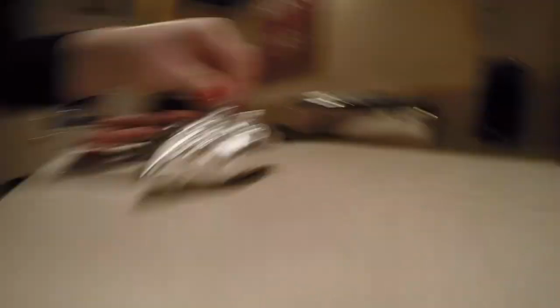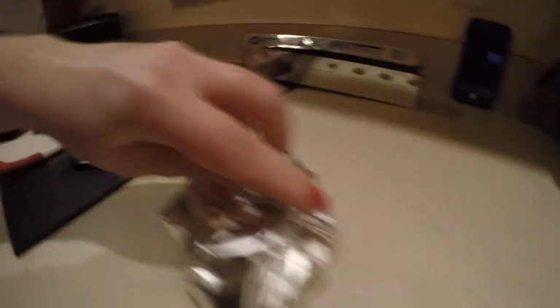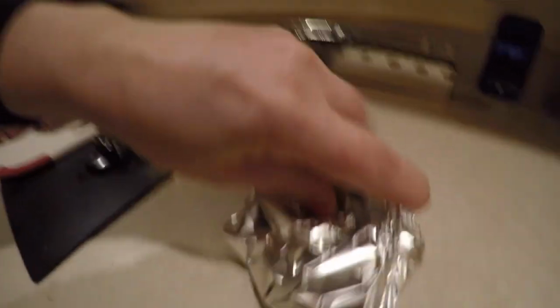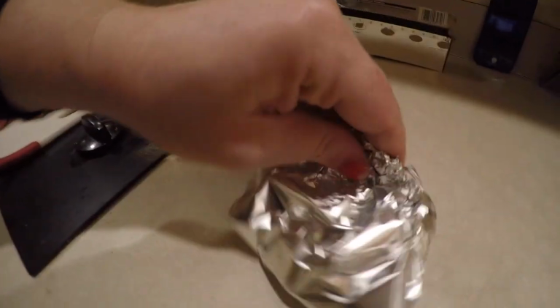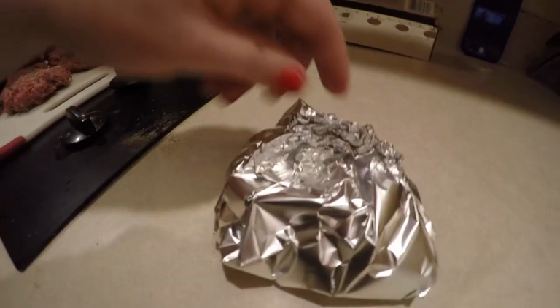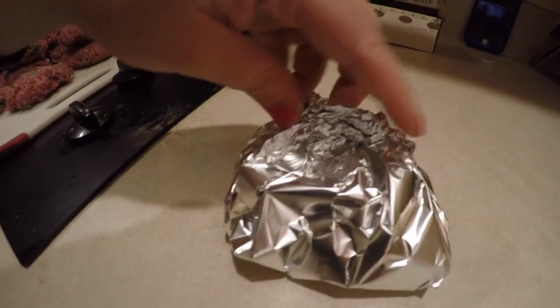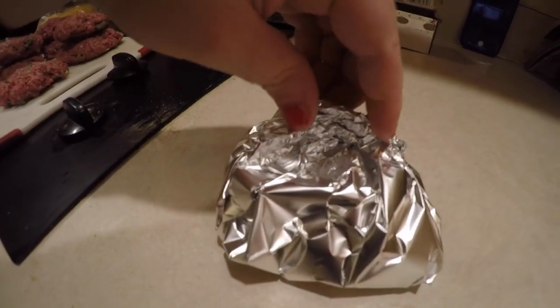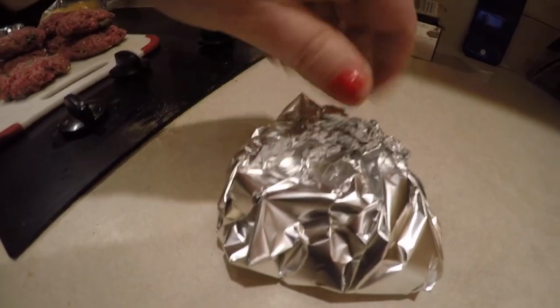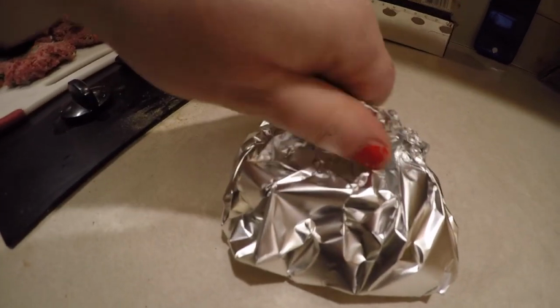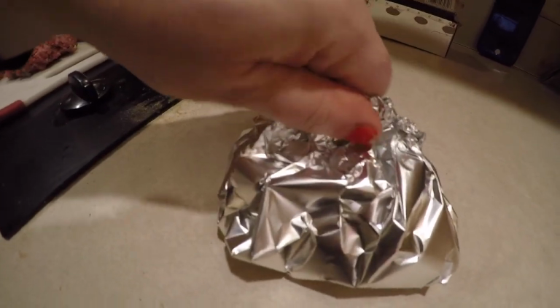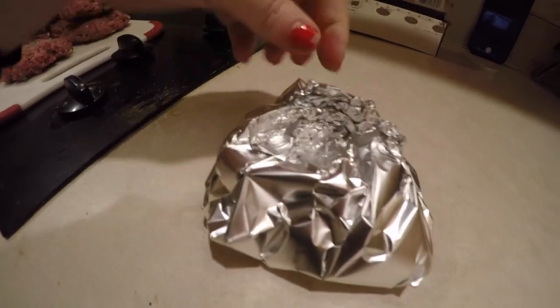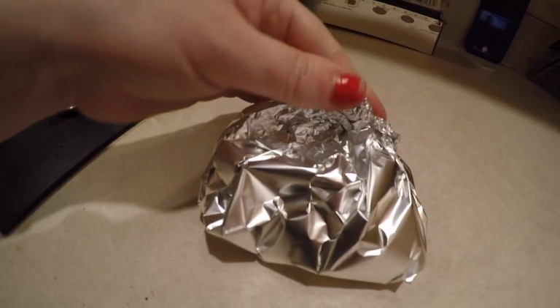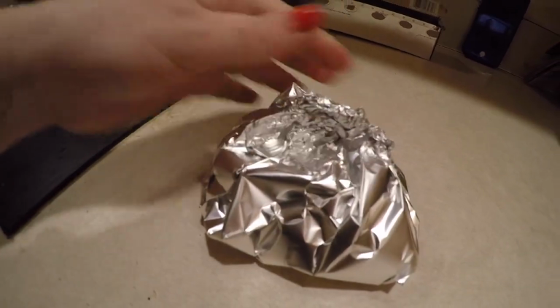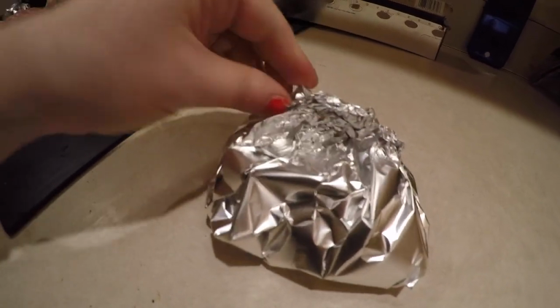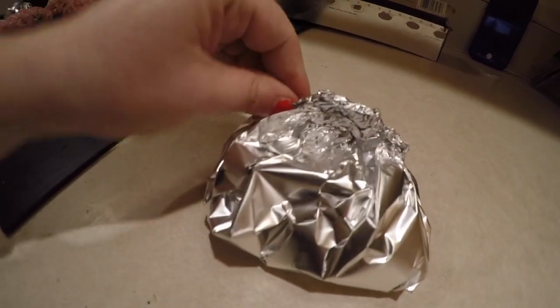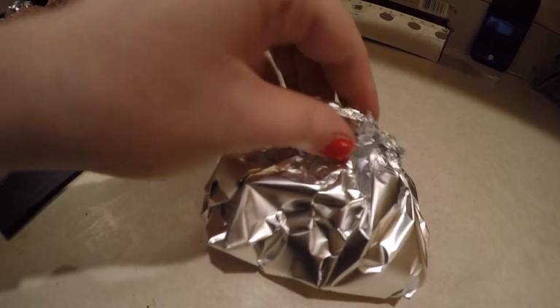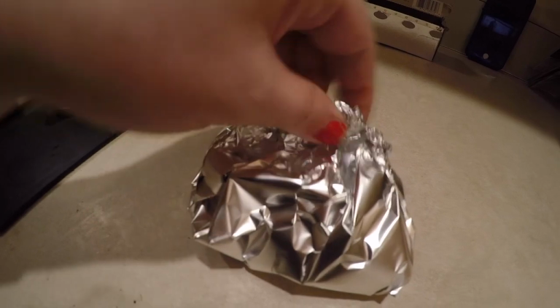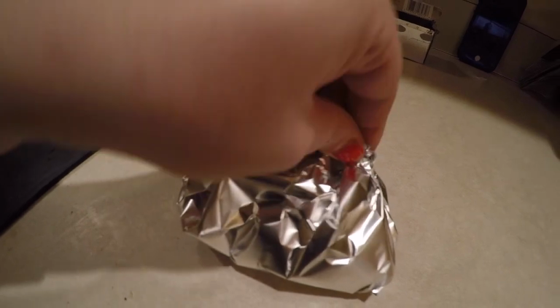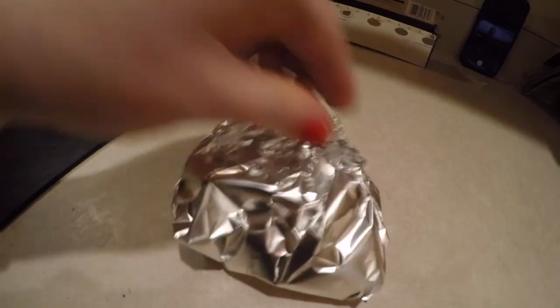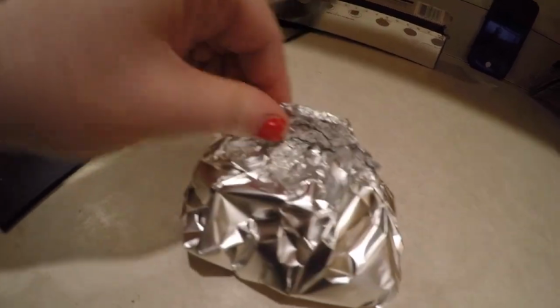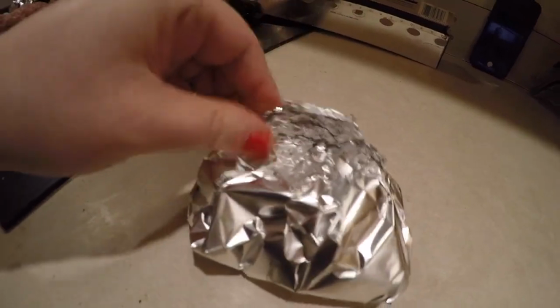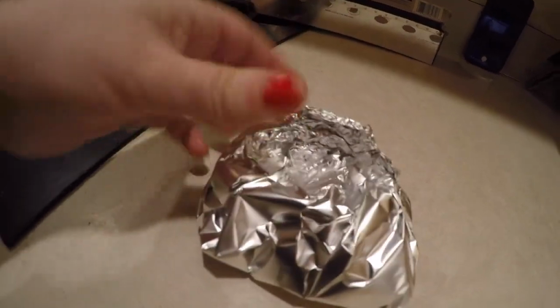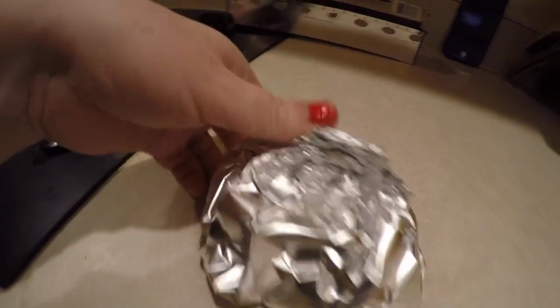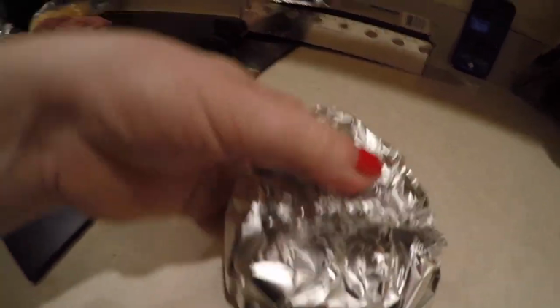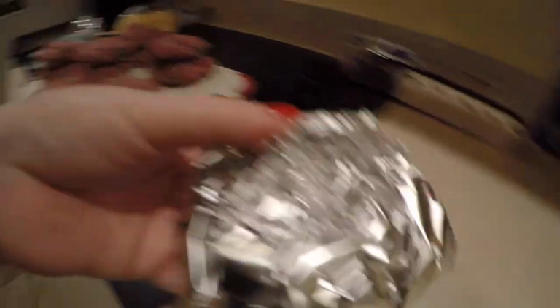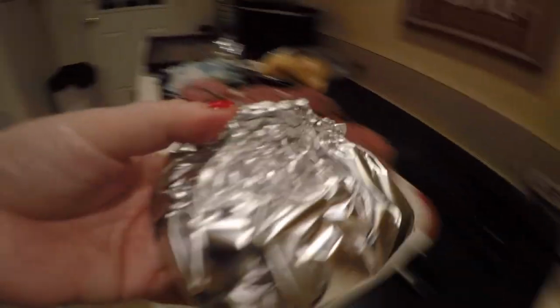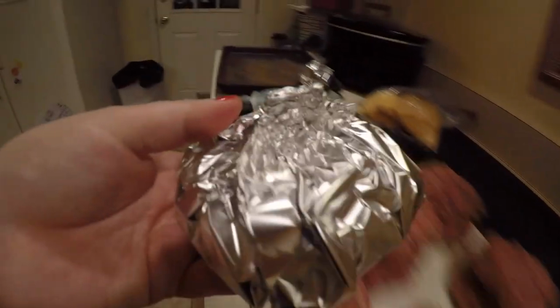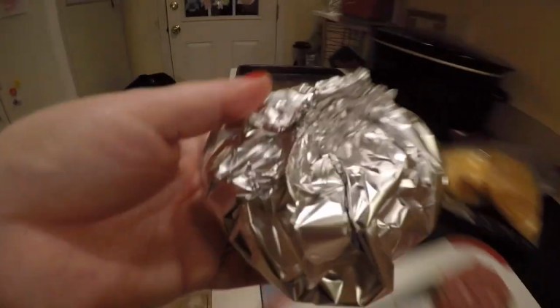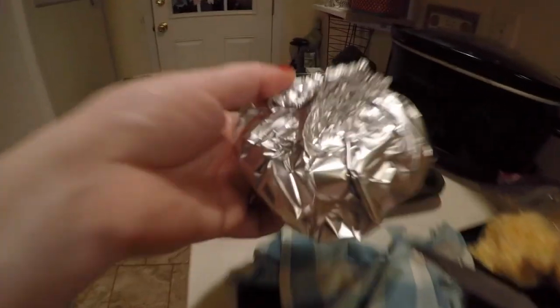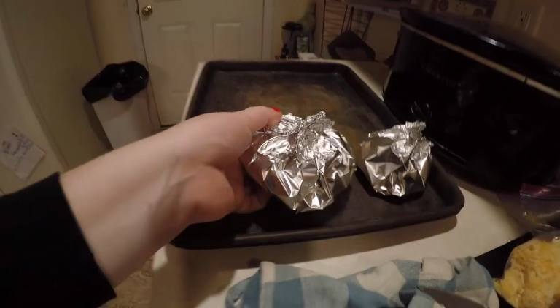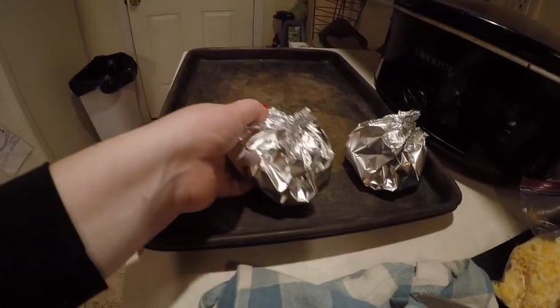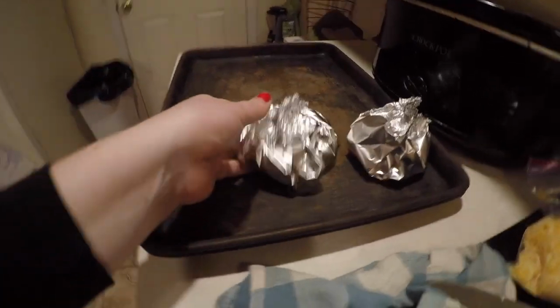So, you saw how I did that. I just laid the burger down in a square of foil, then I pinch it nice and tight, and then I'm just putting them on a baking sheet.